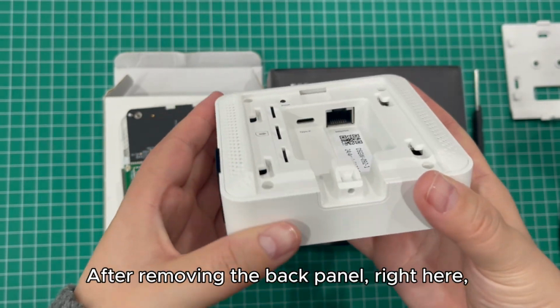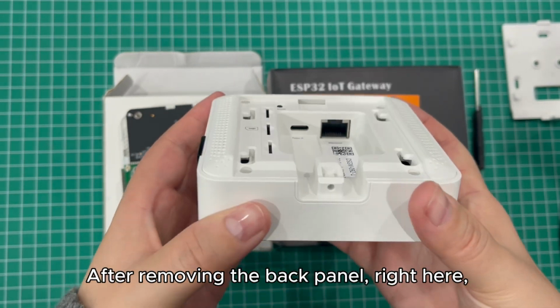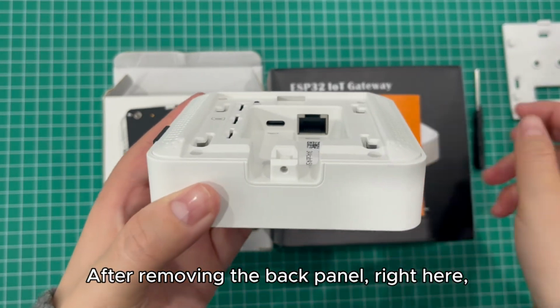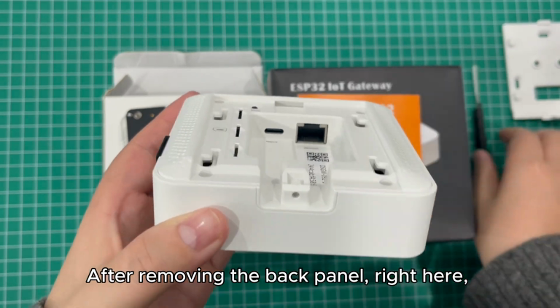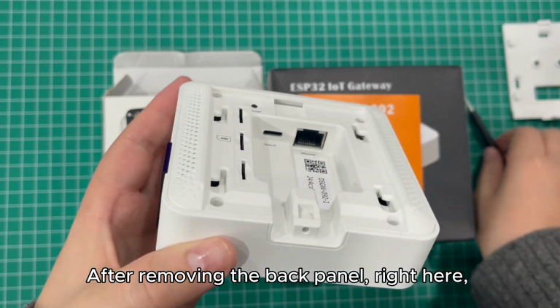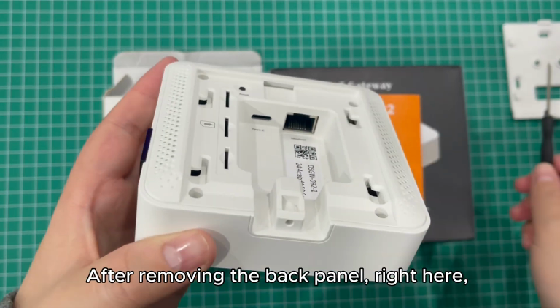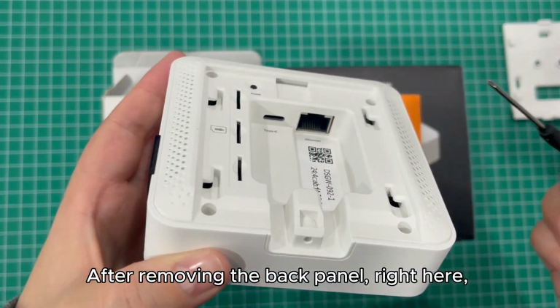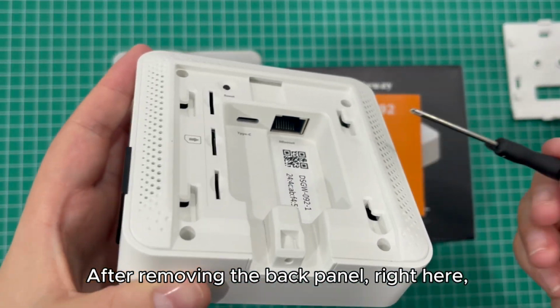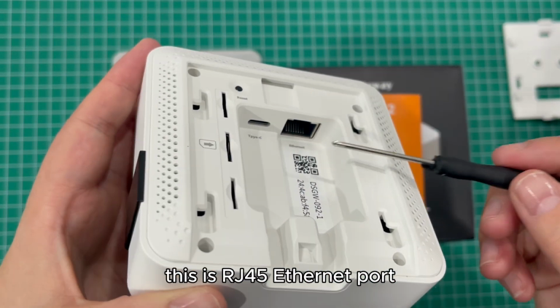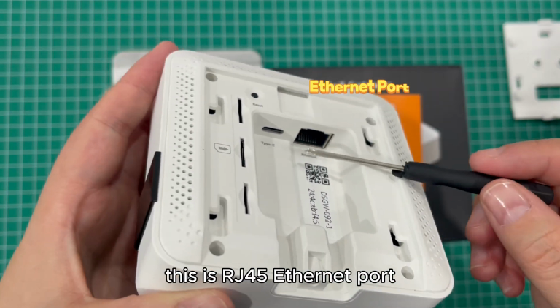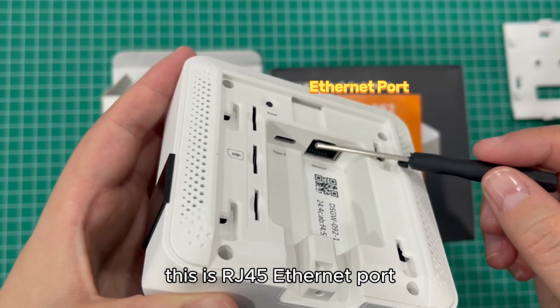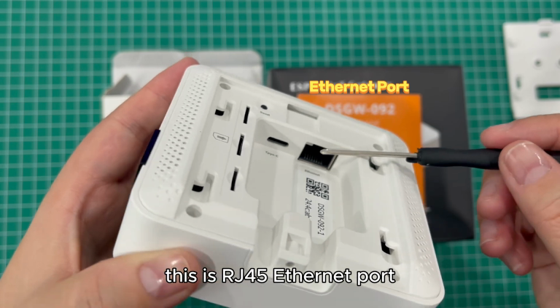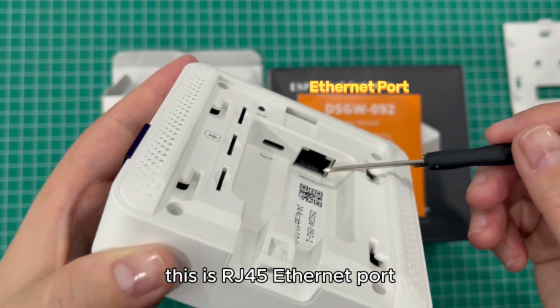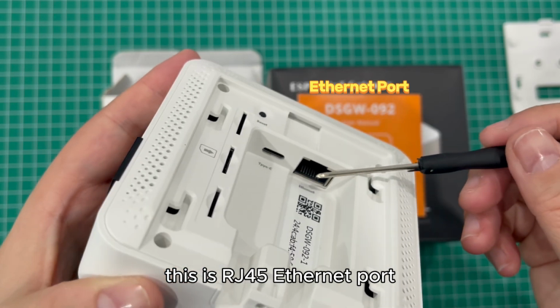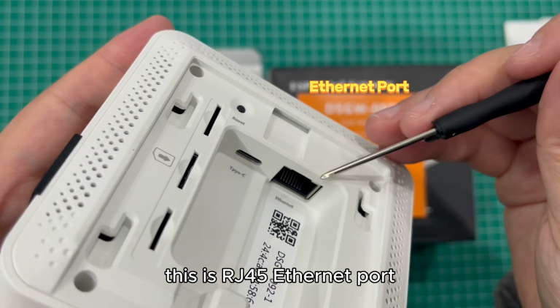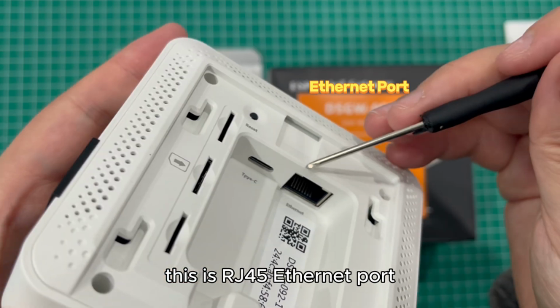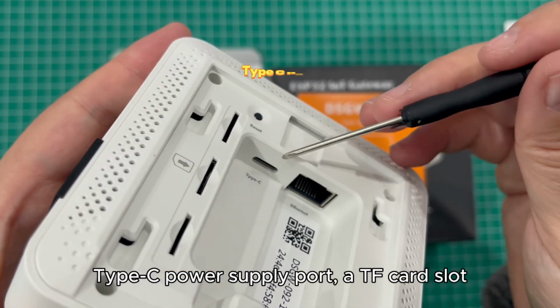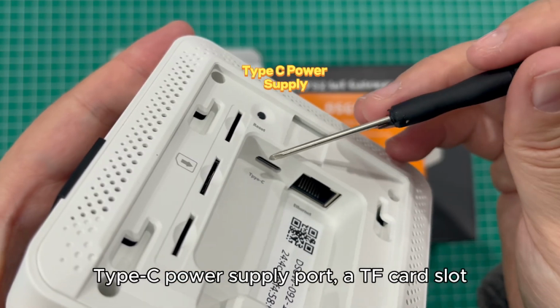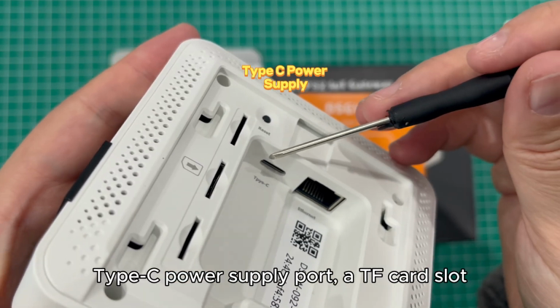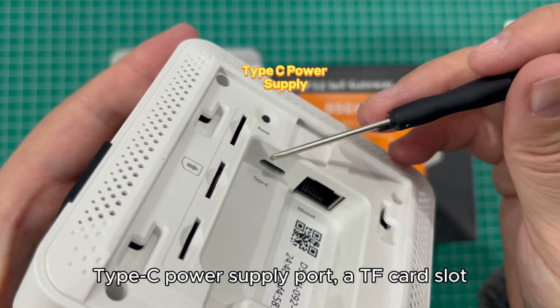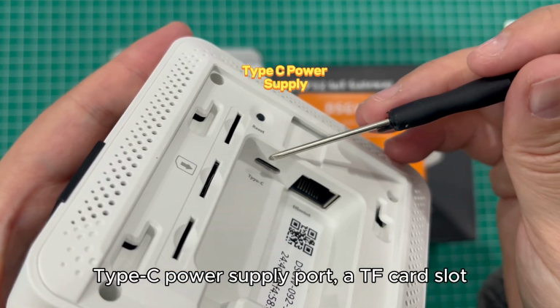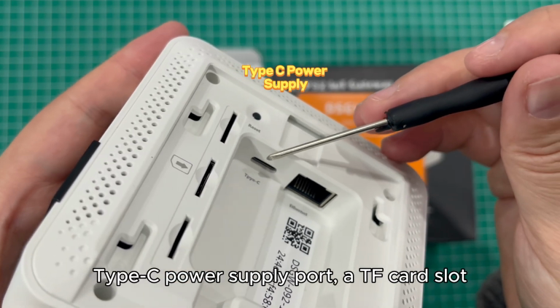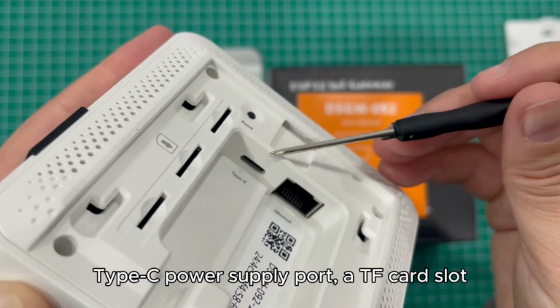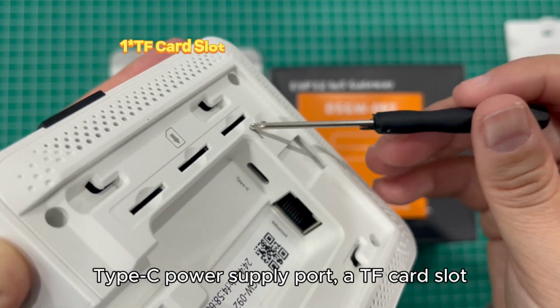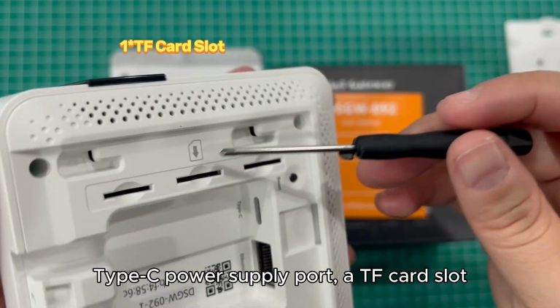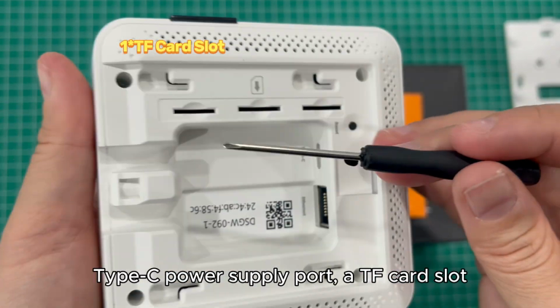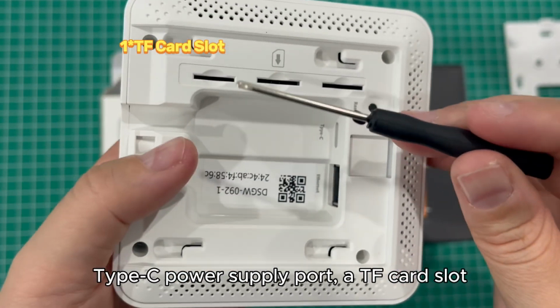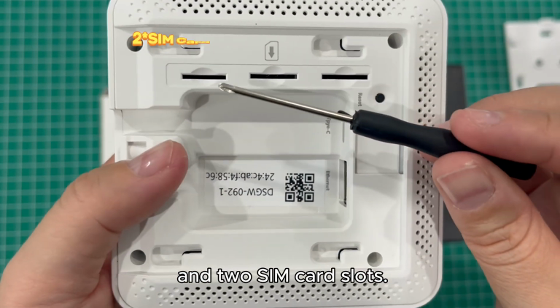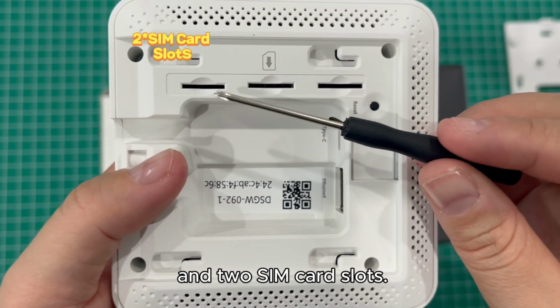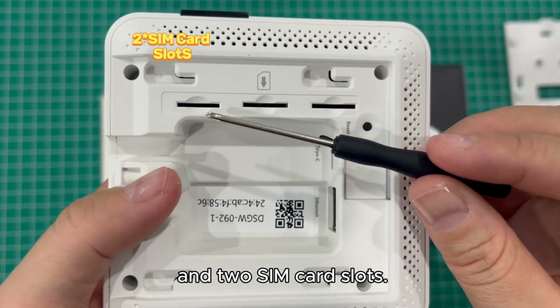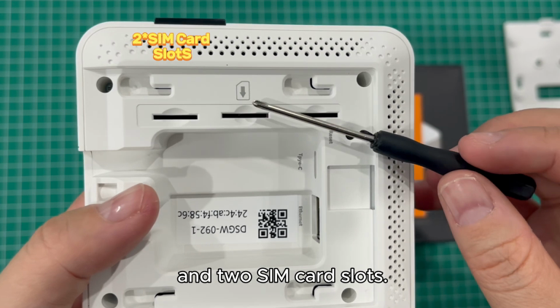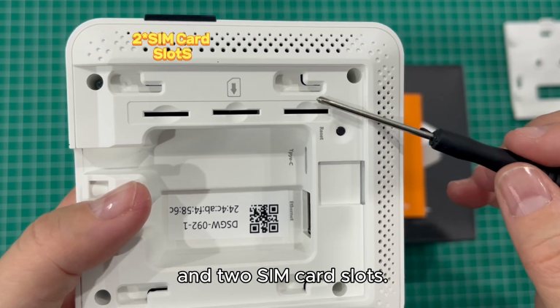After removing the back panel, this is our RJ45 Ethernet port, Type-C power supply port, TF card slot, and two SIM card slots.